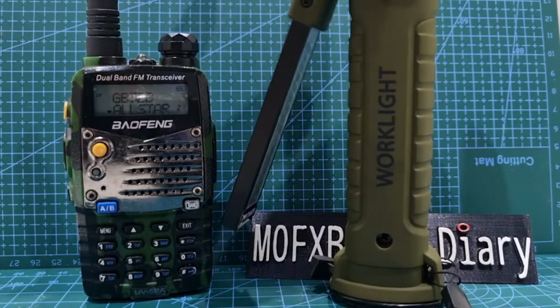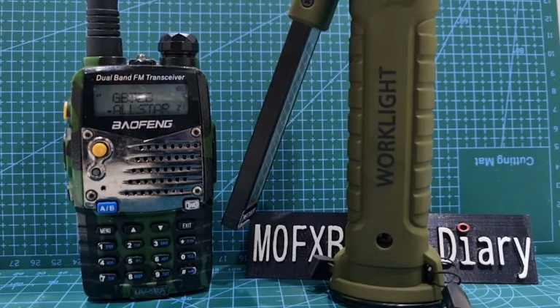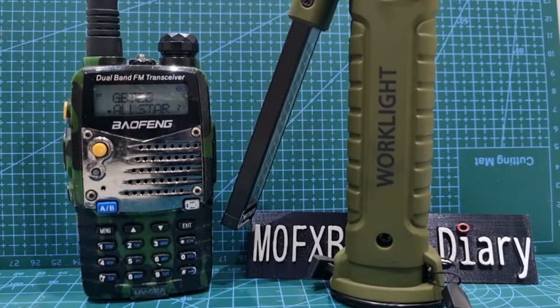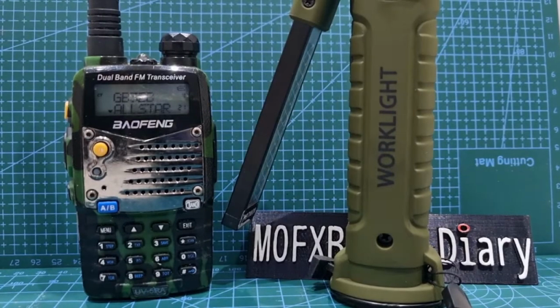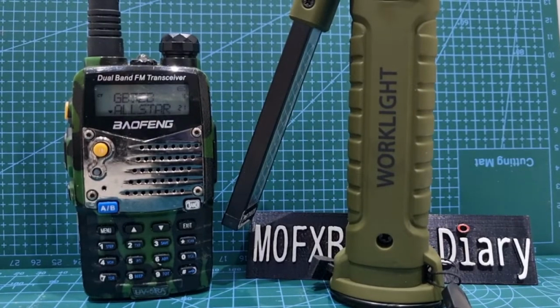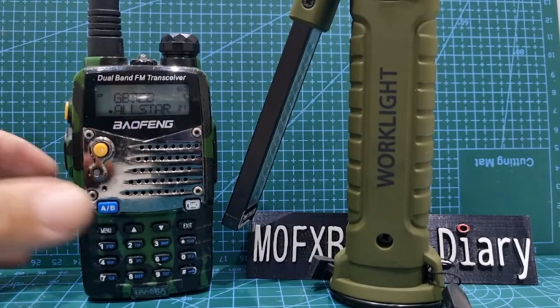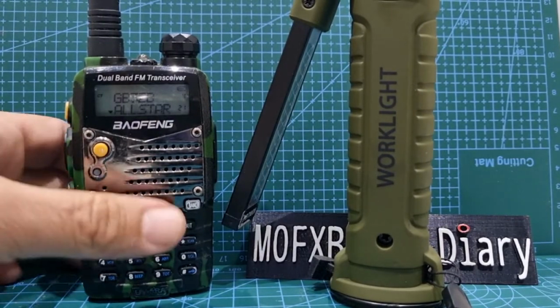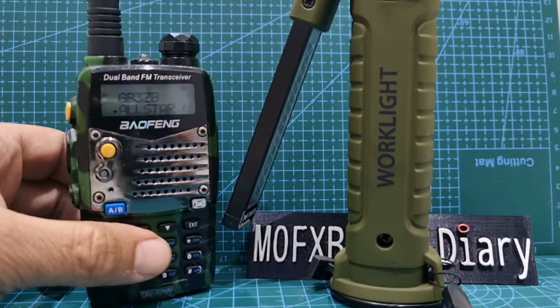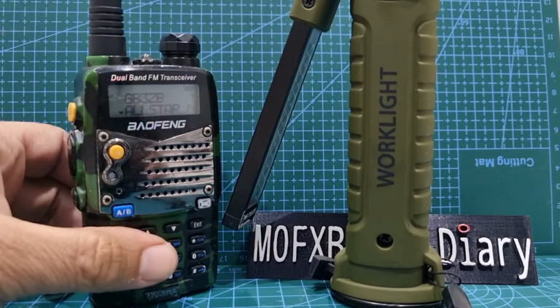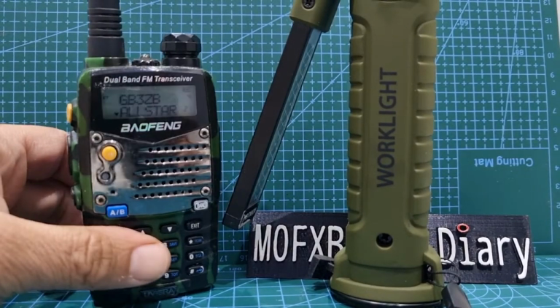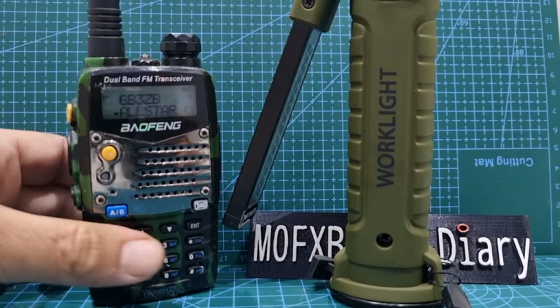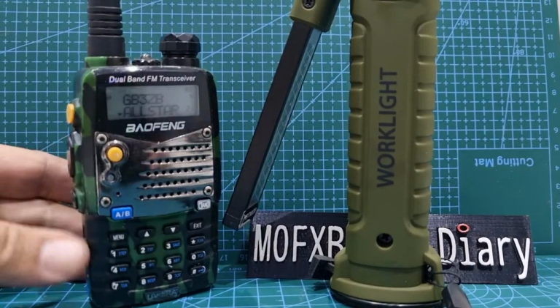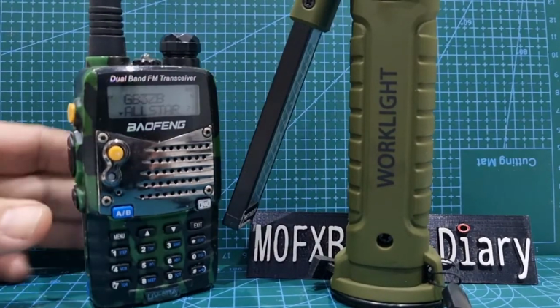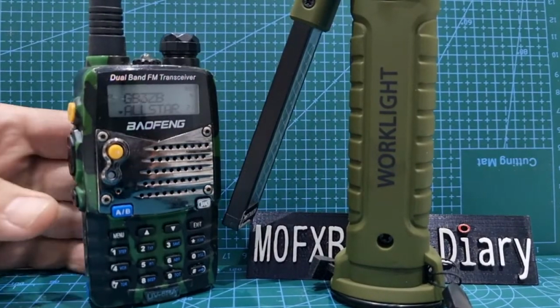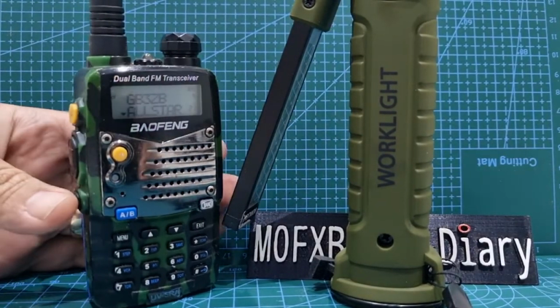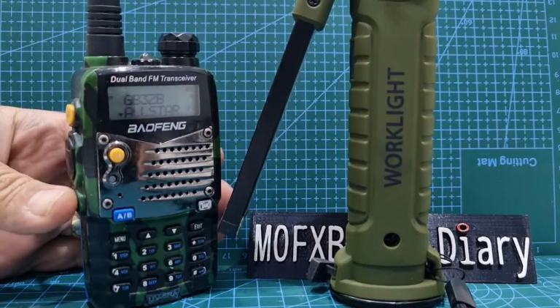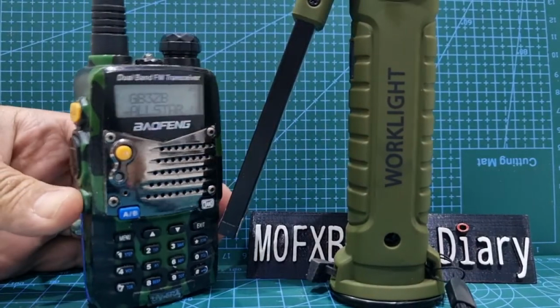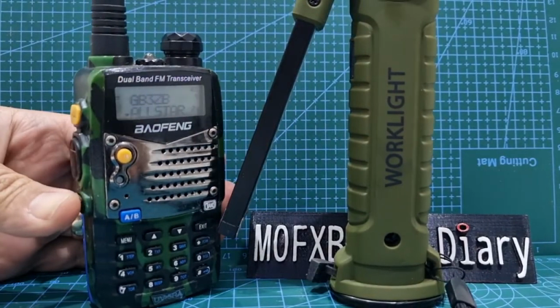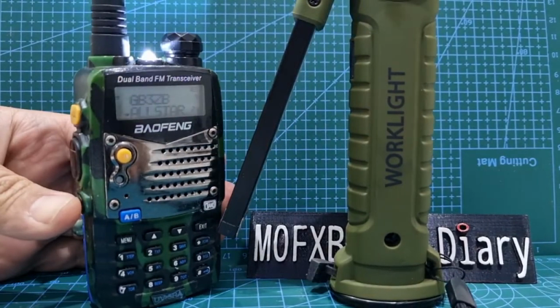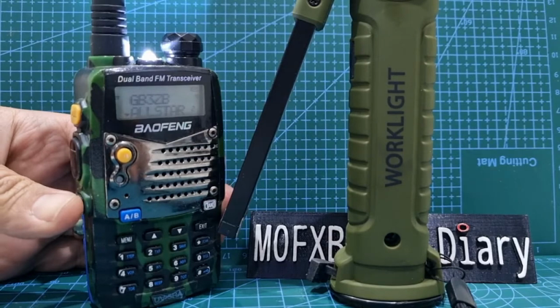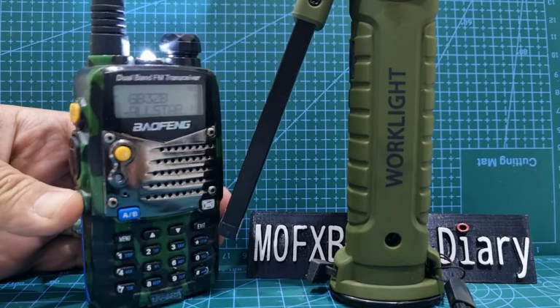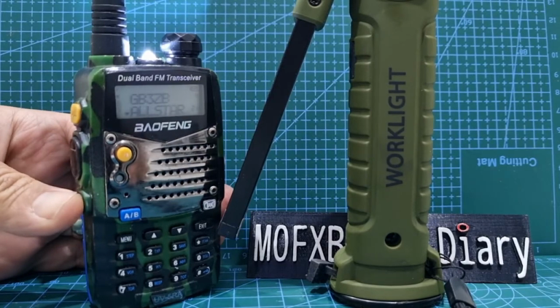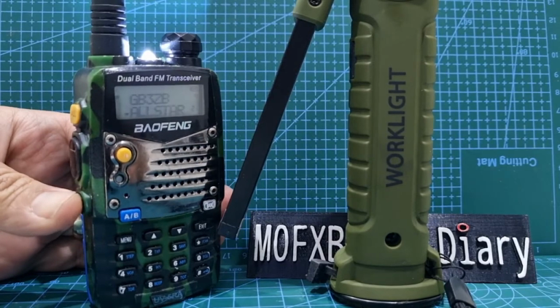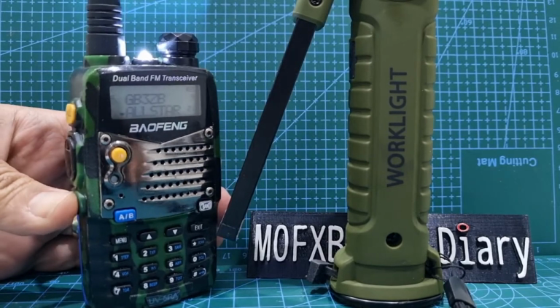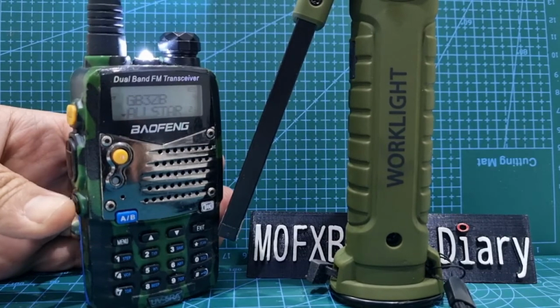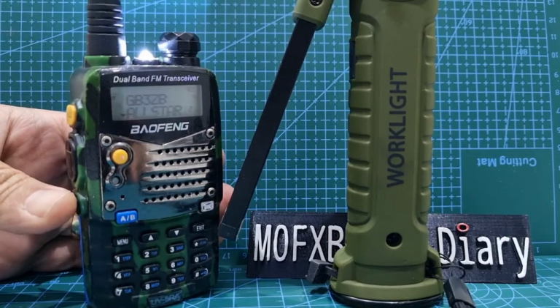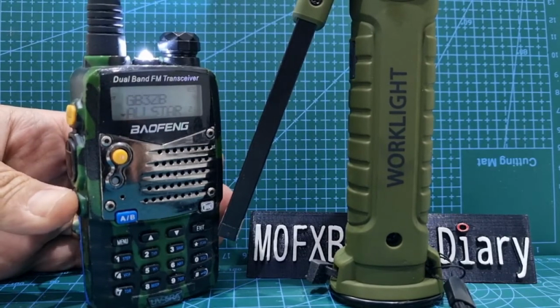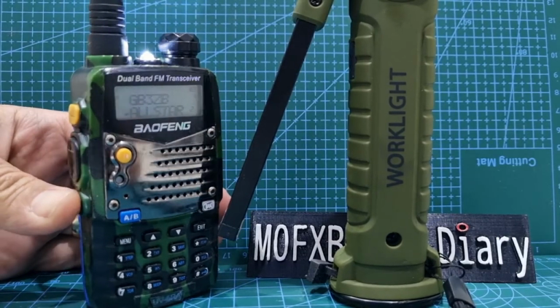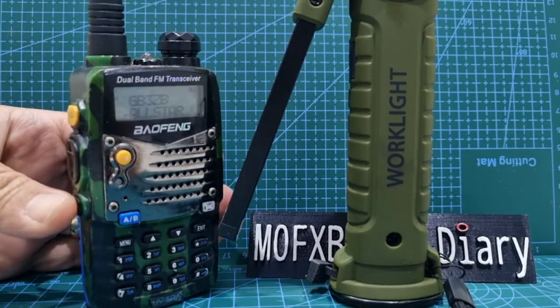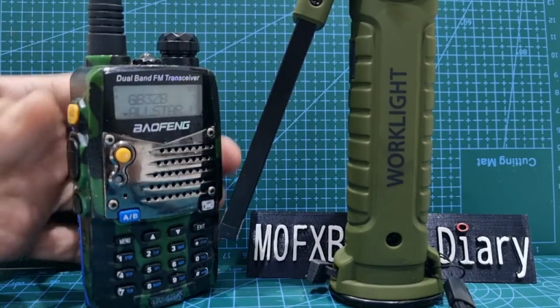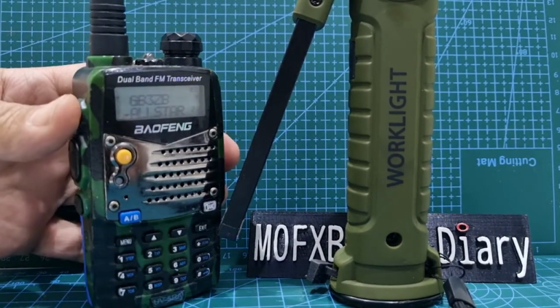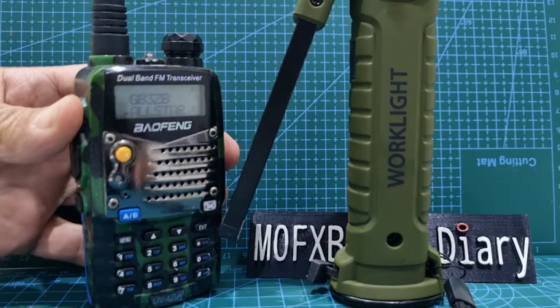Remember the dual band VHF, UHF, dual receive — they have a torch, they have broadcast radio.